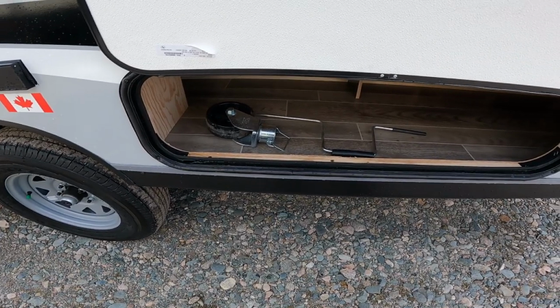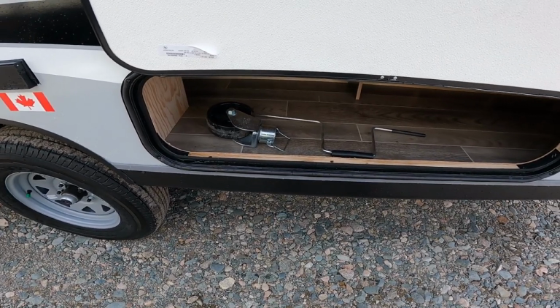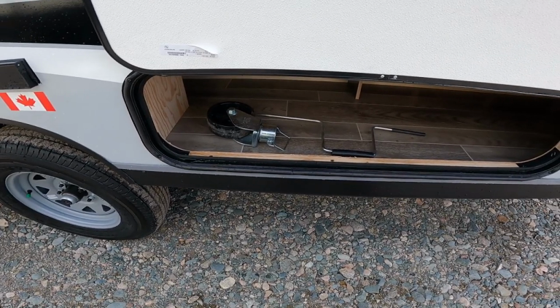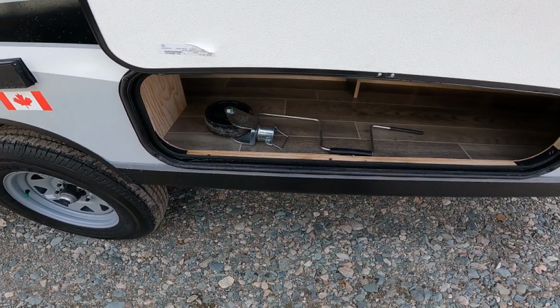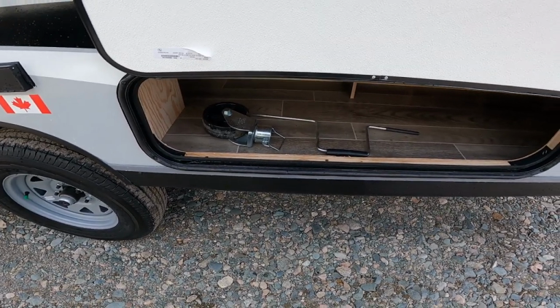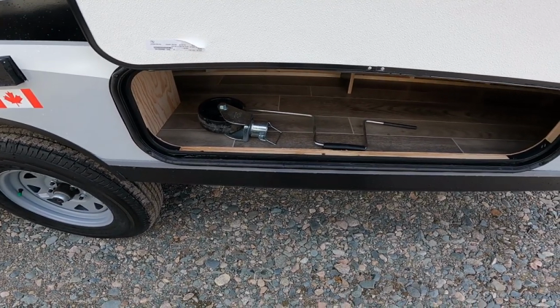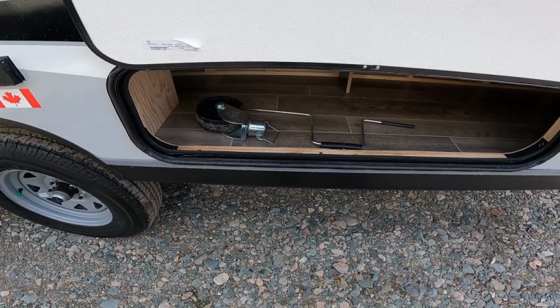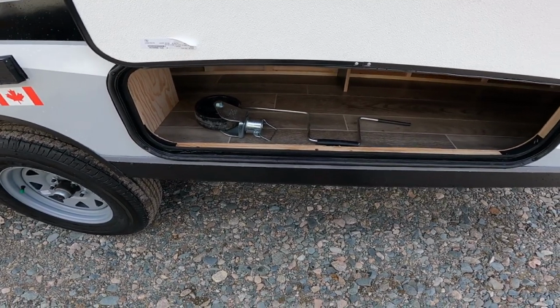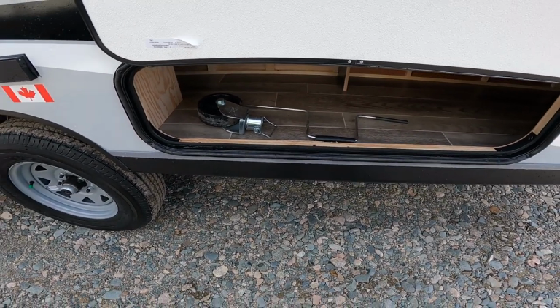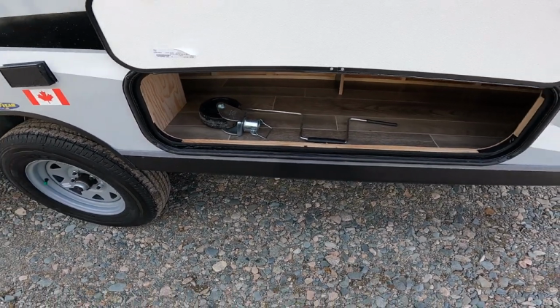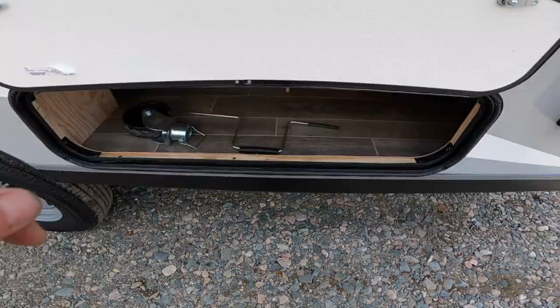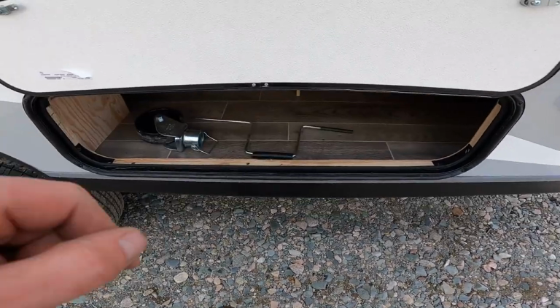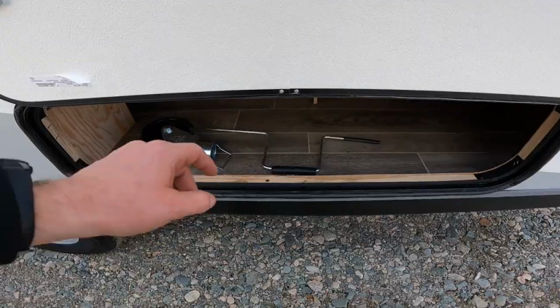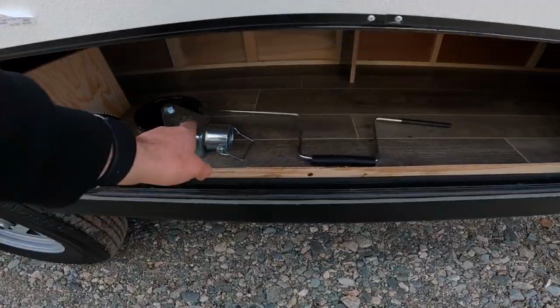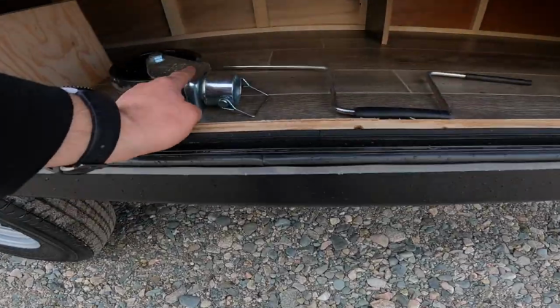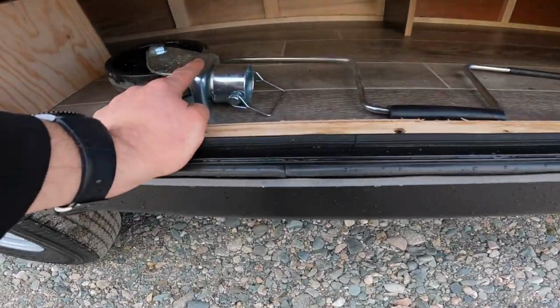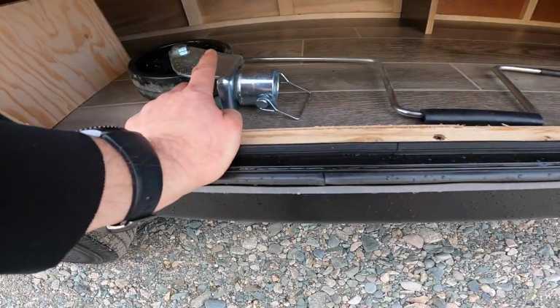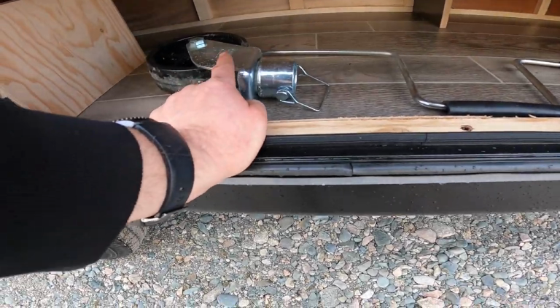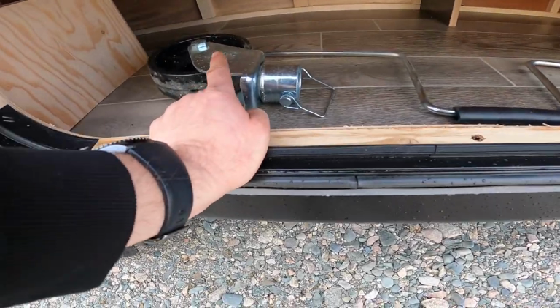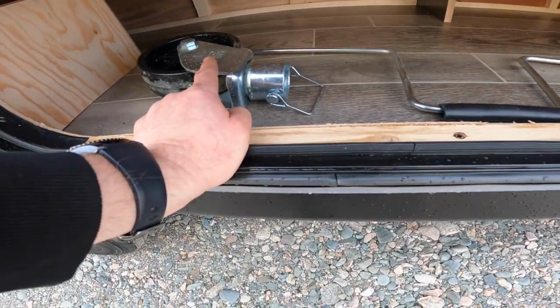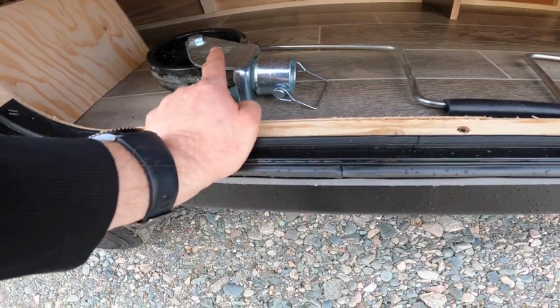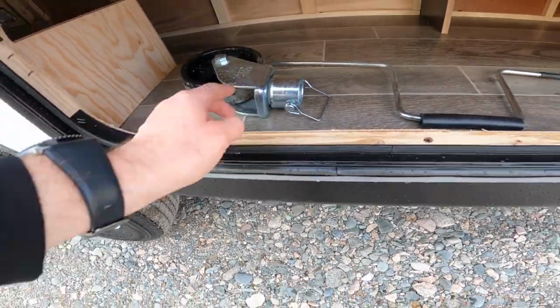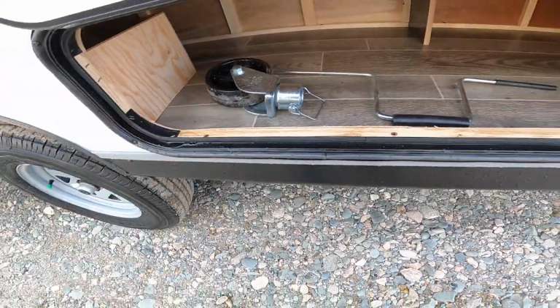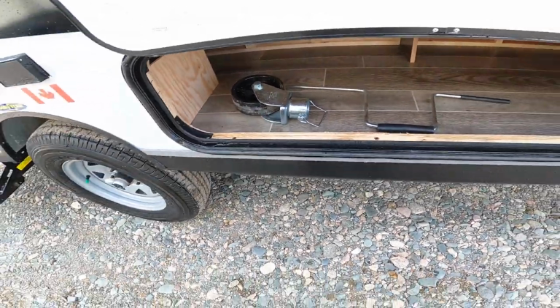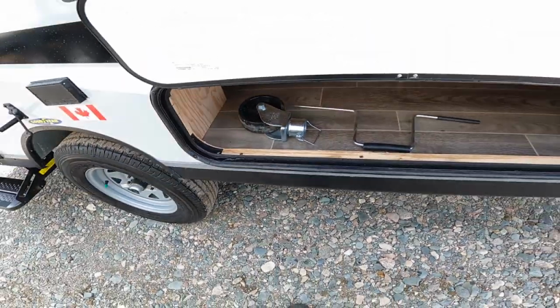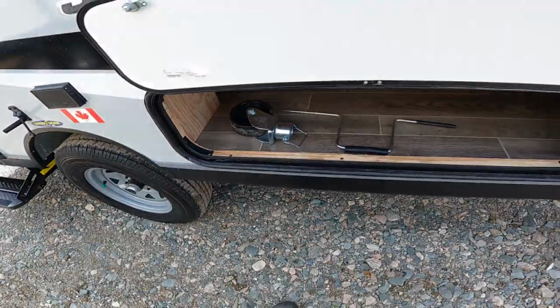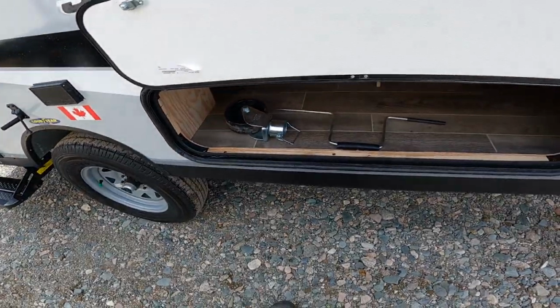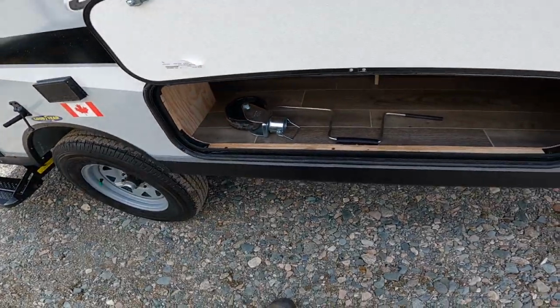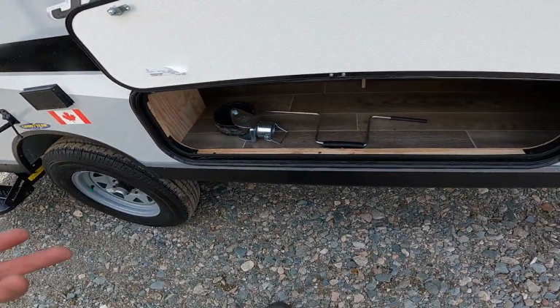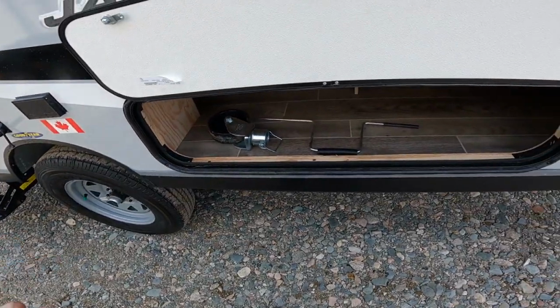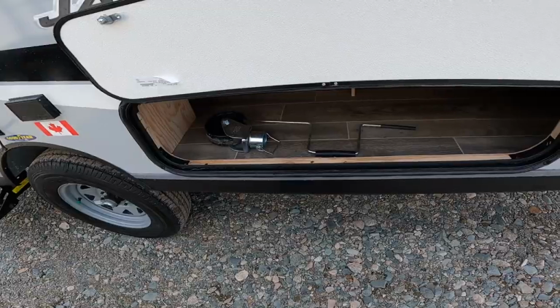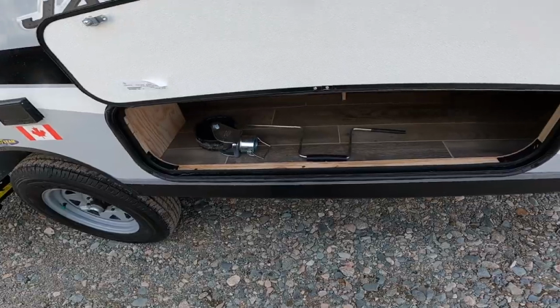The same can be said if you have a paved or cement driveway. You should, however, never transport with that wheel on. Always take it off.